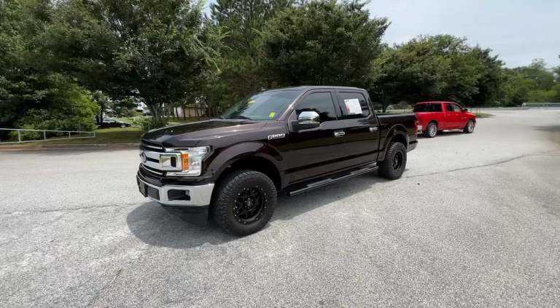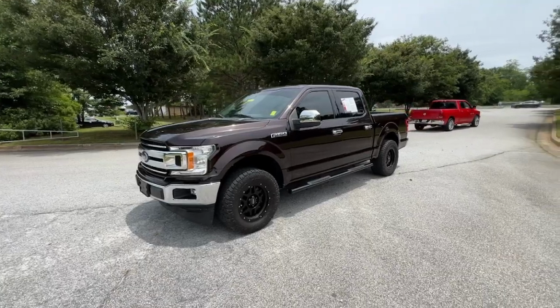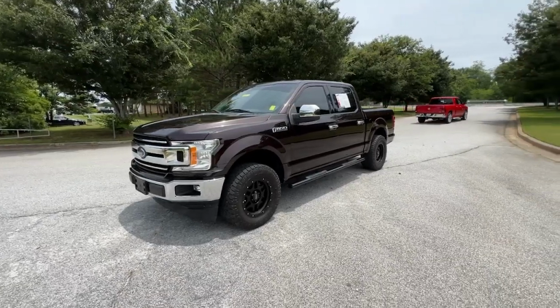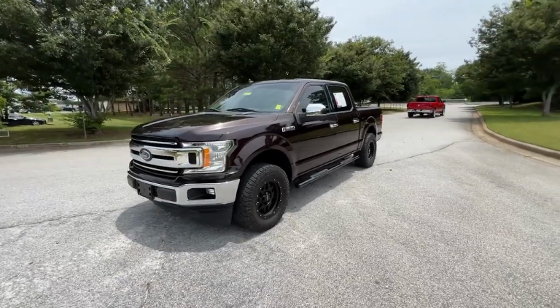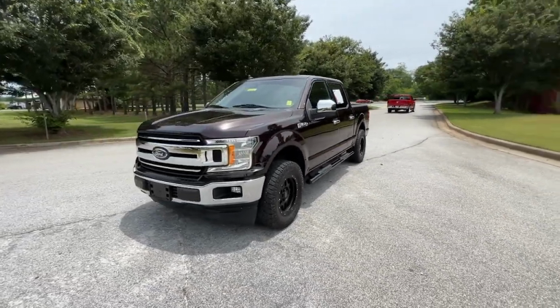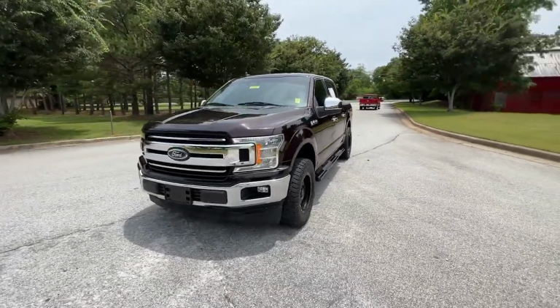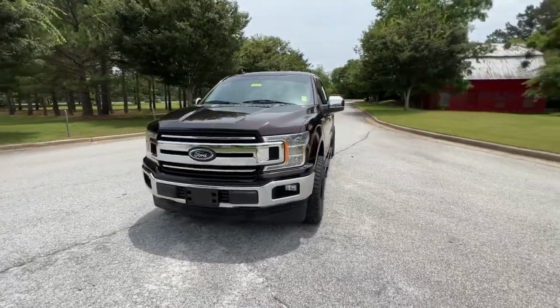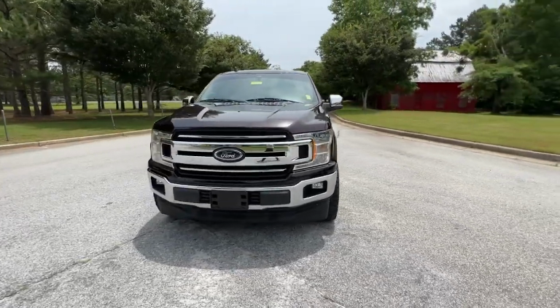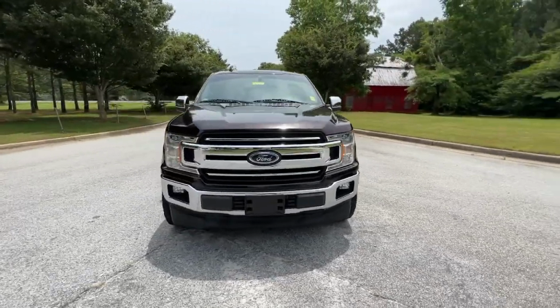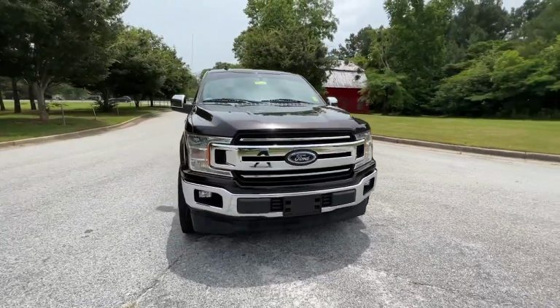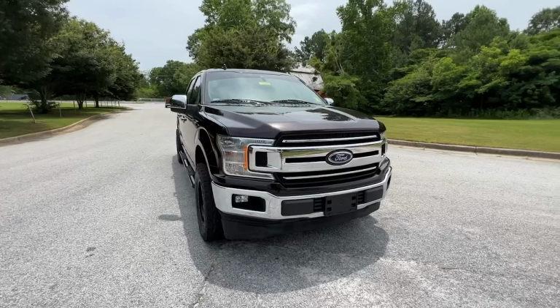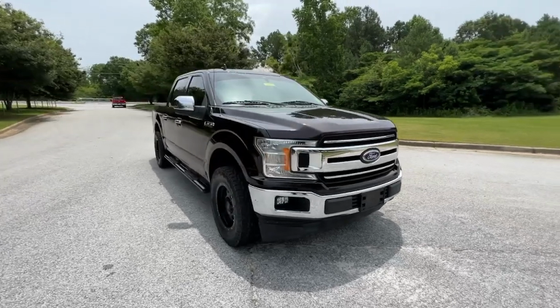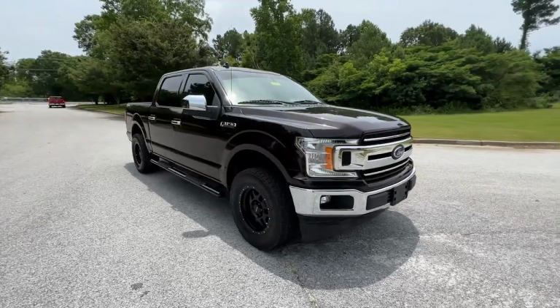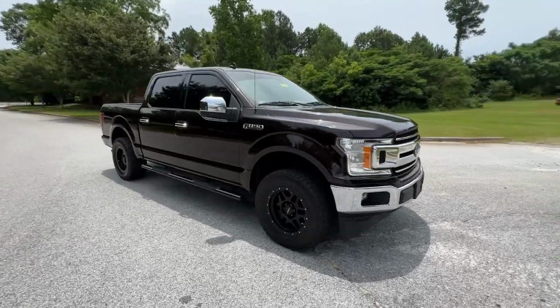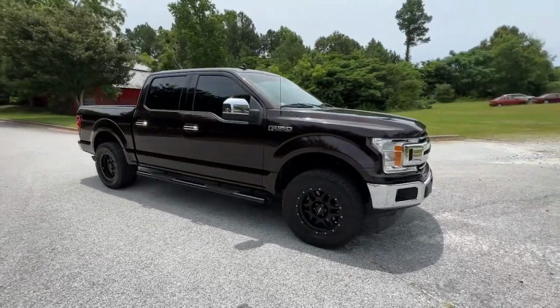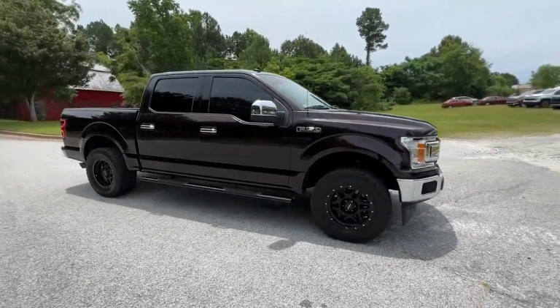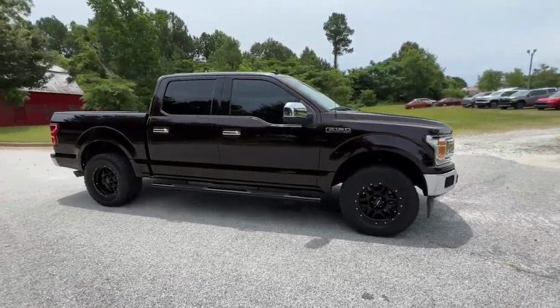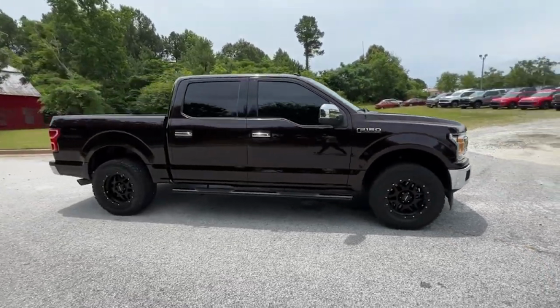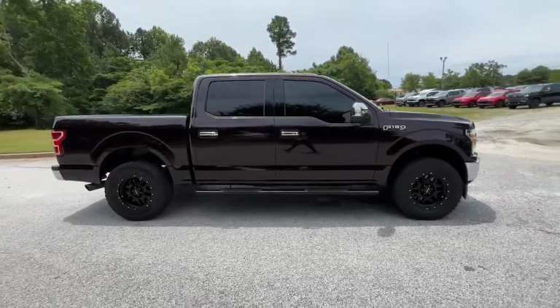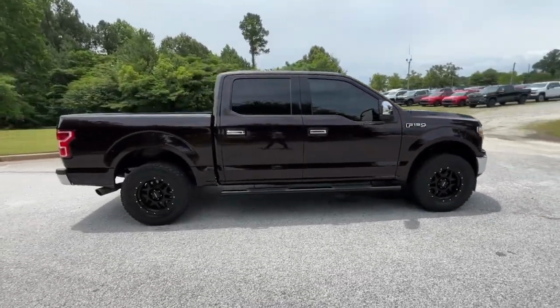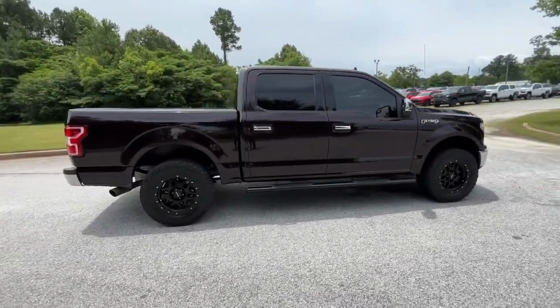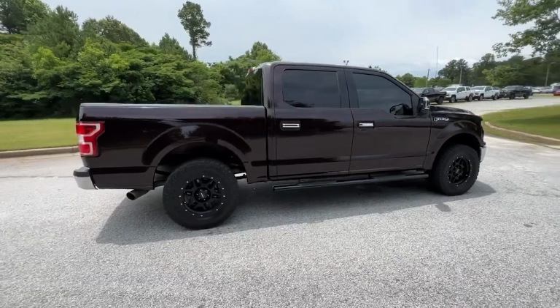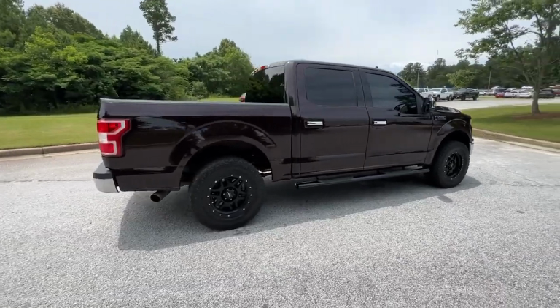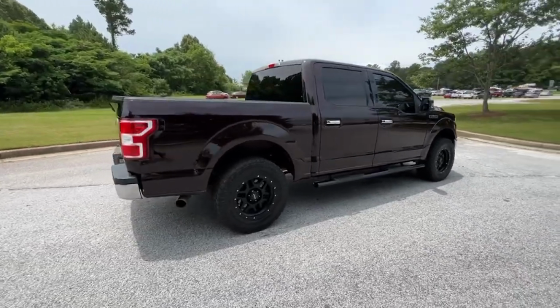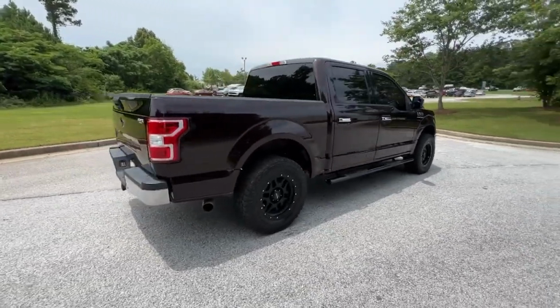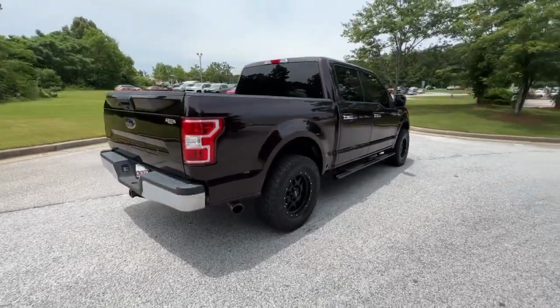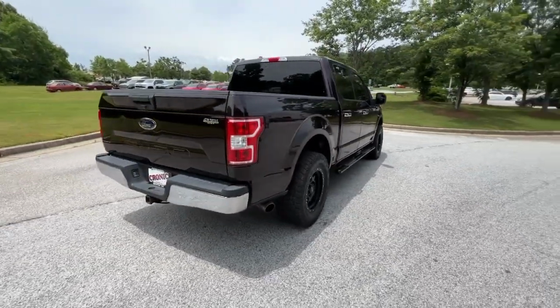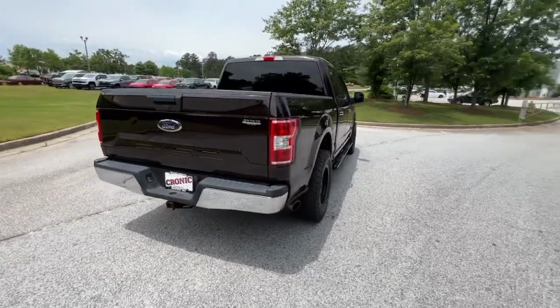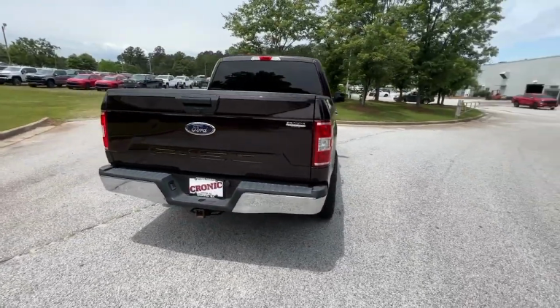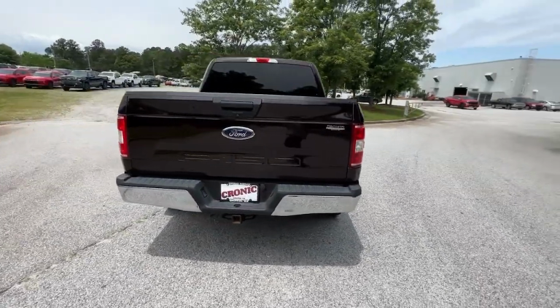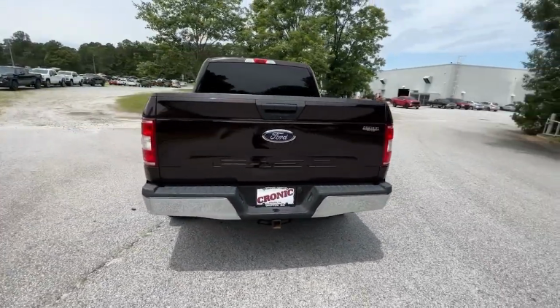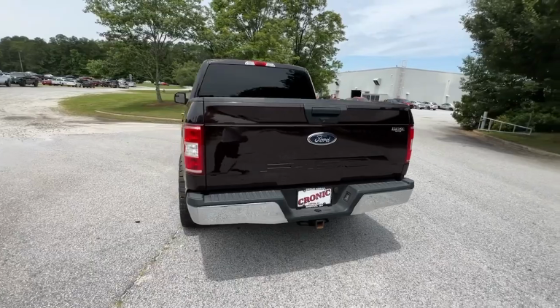Can you see yourself in the 2019 Ford F-150? This vehicle is an outstanding buy with fewer than 60,000 miles on the odometer. This rugged F-150 is ready for work, off-roading, or a little R&R.